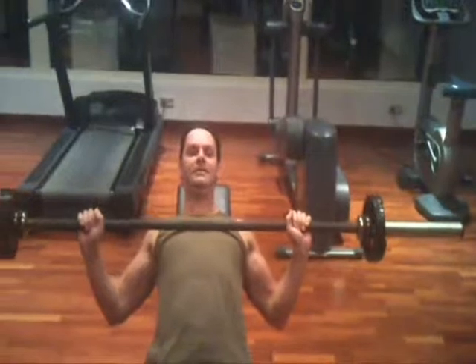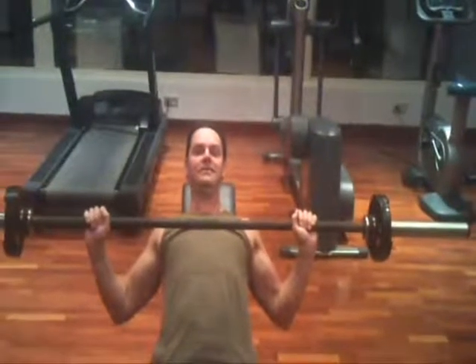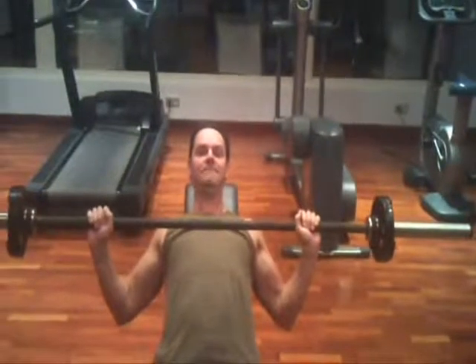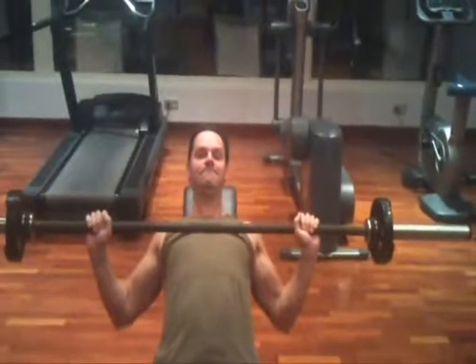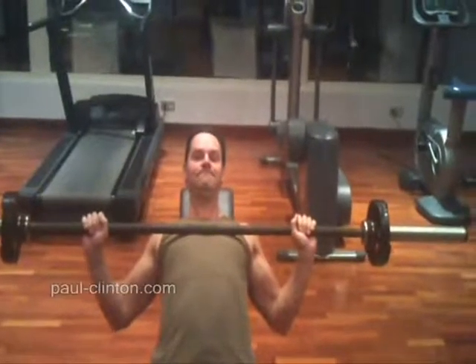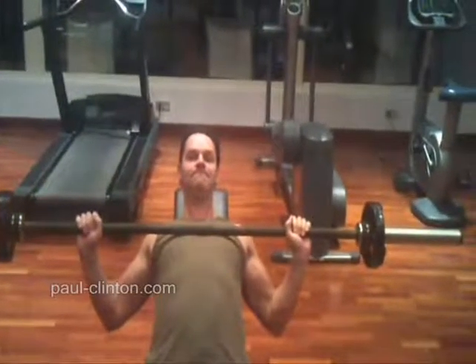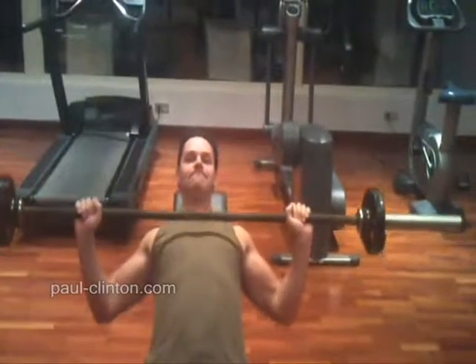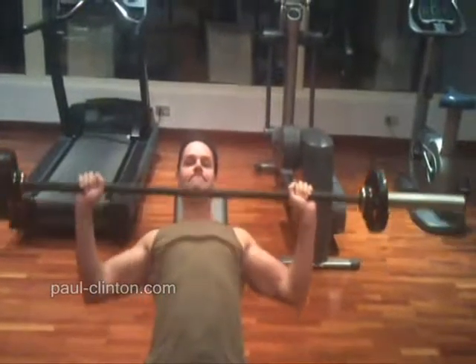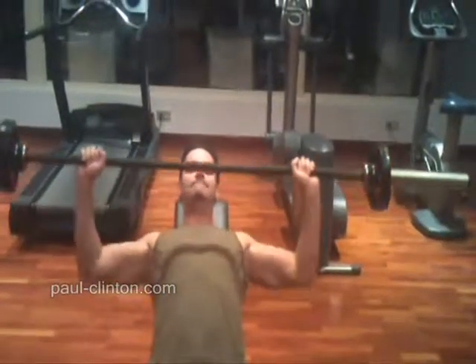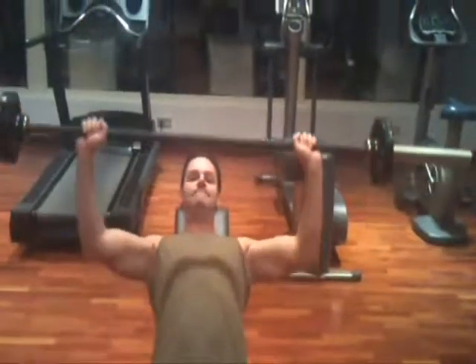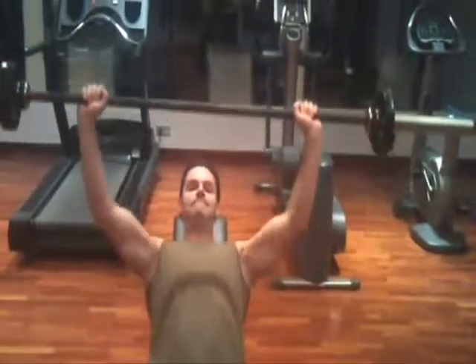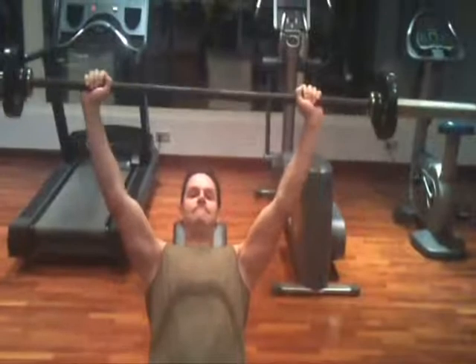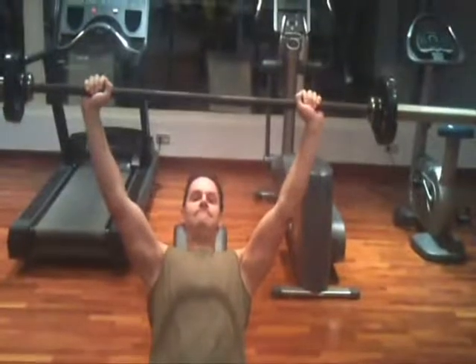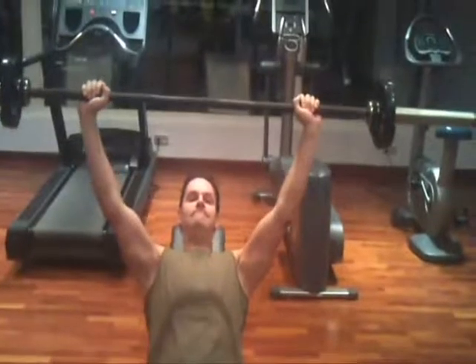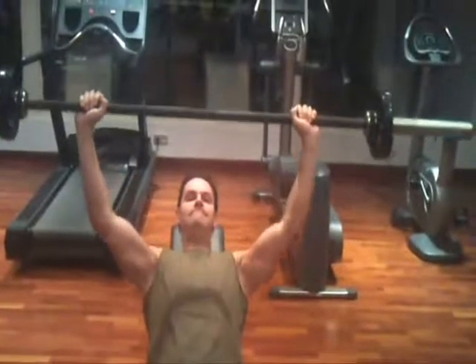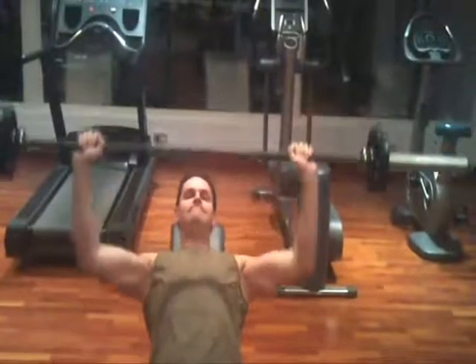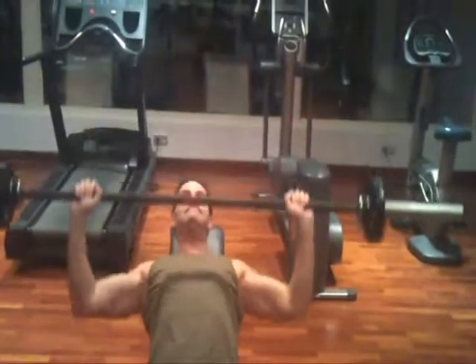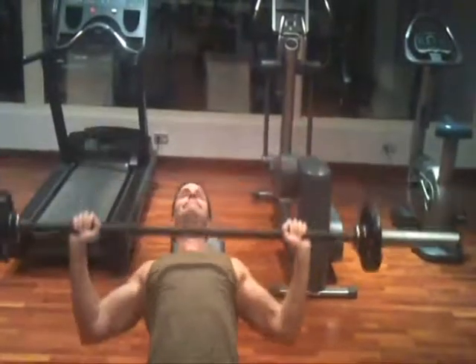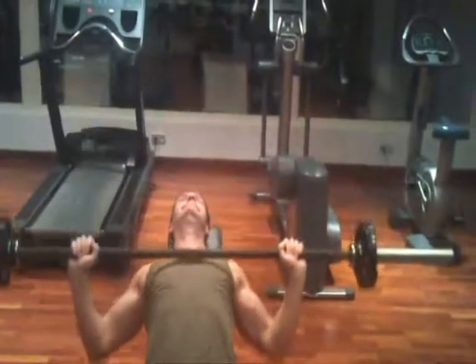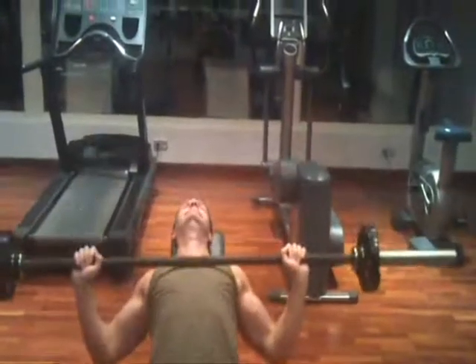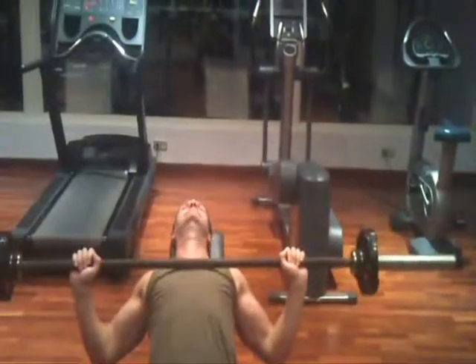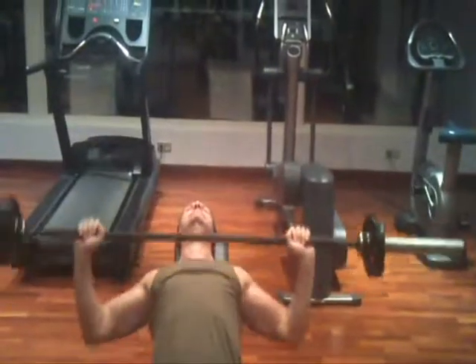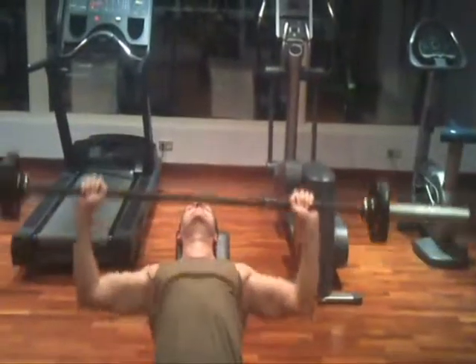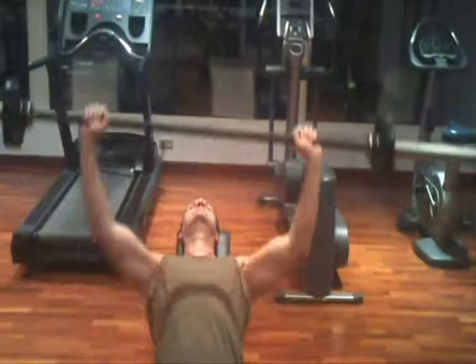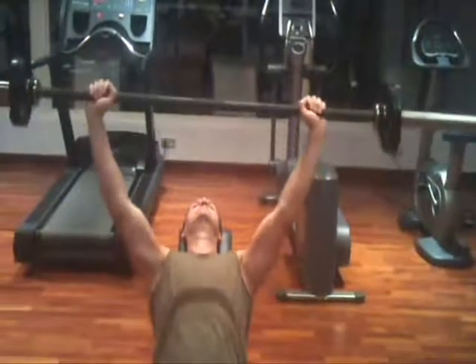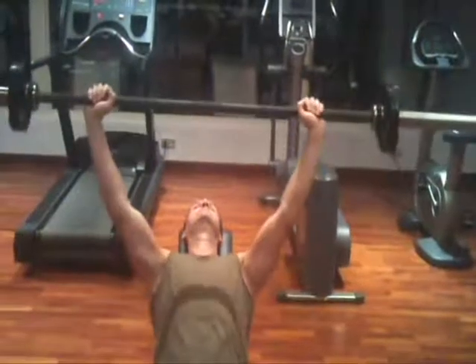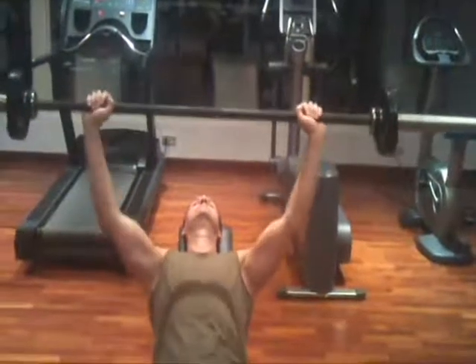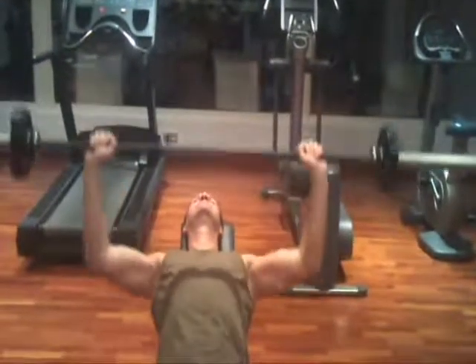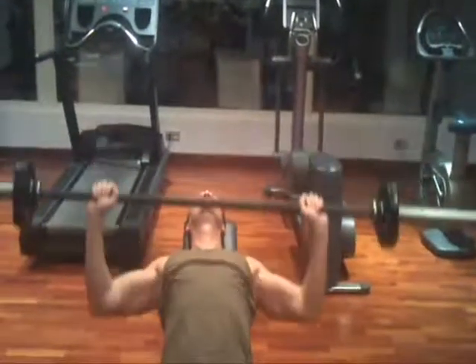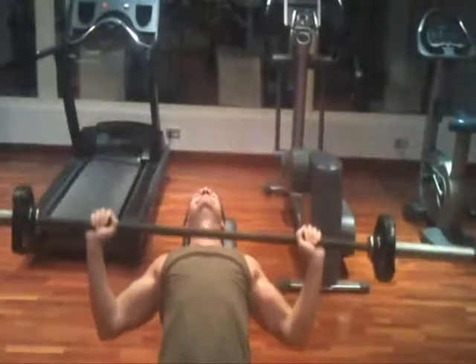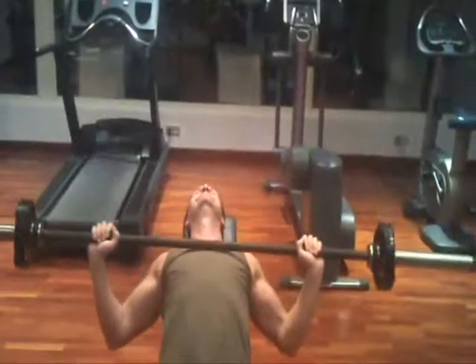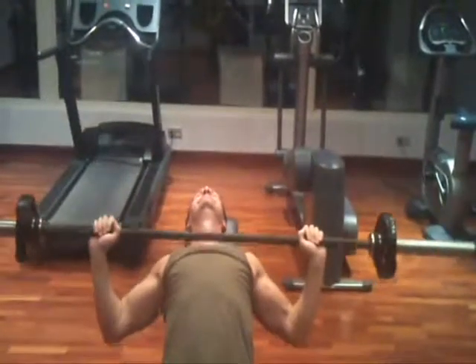Lift the barbell off the rack and slowly lower it to about 3 inches above your clavicle, just below your neck, just below your Adam's apple, and then press the bar back to the start position.